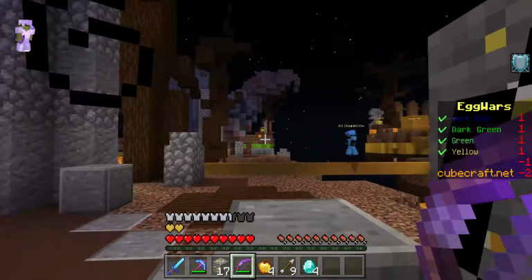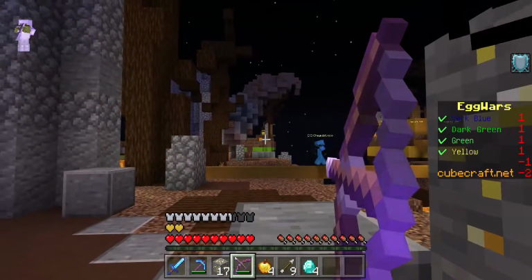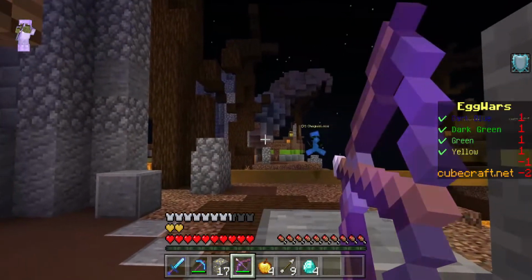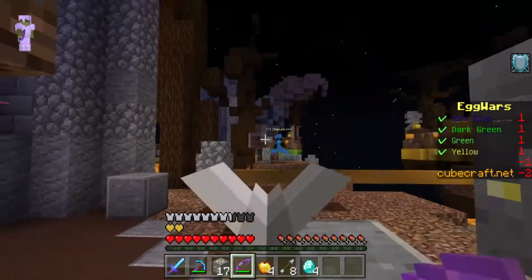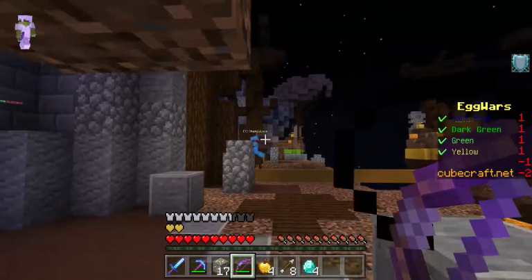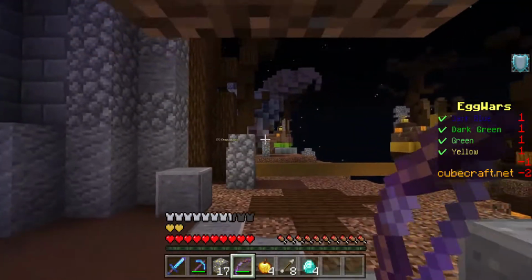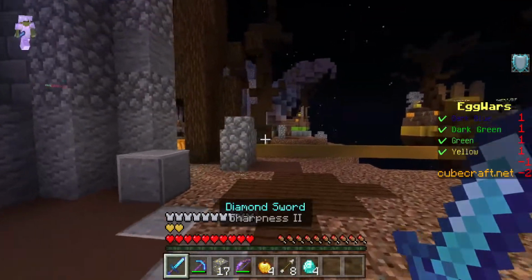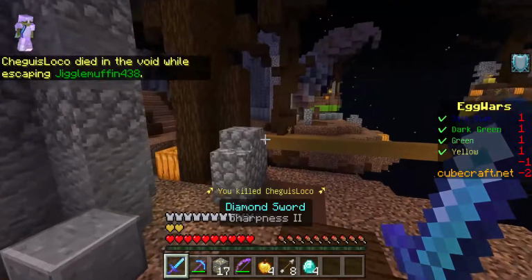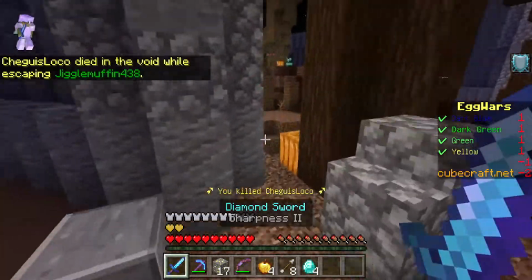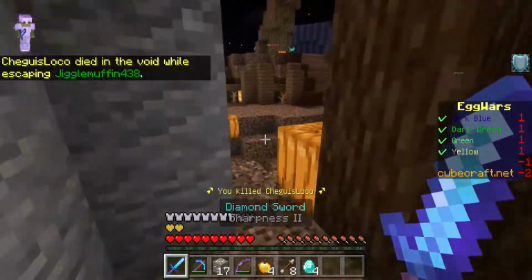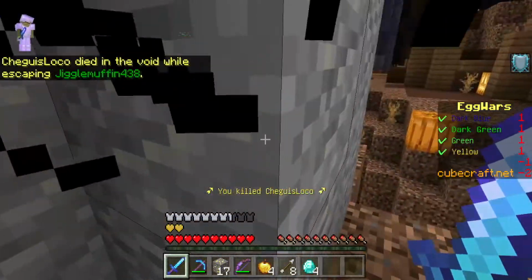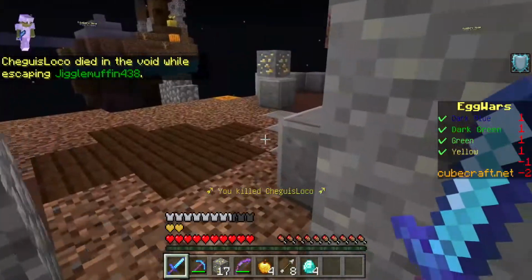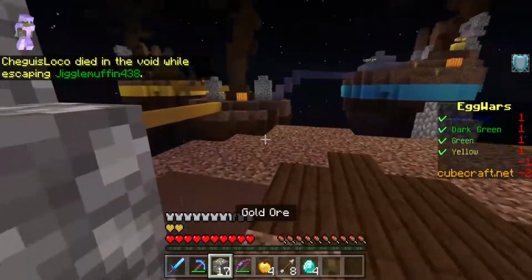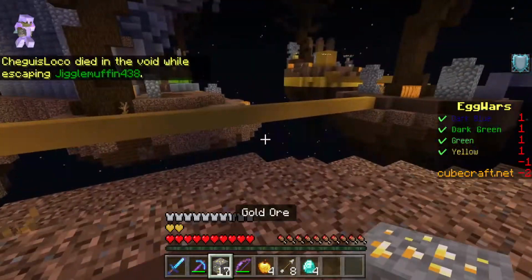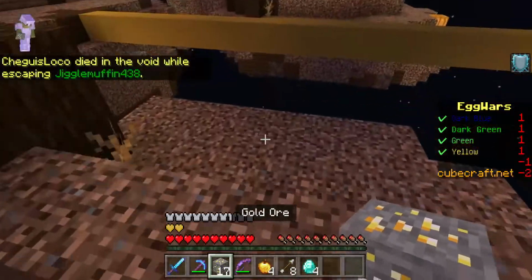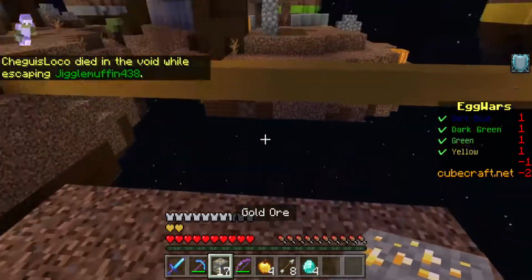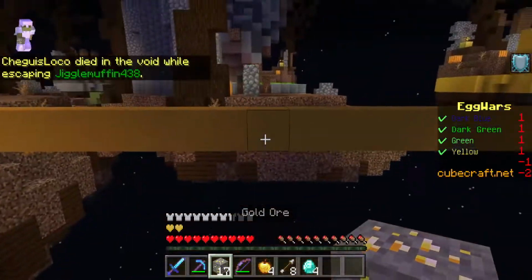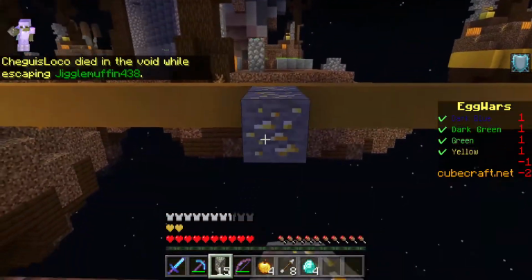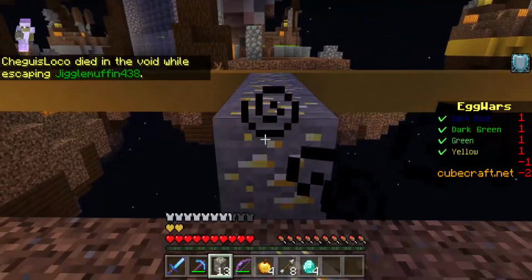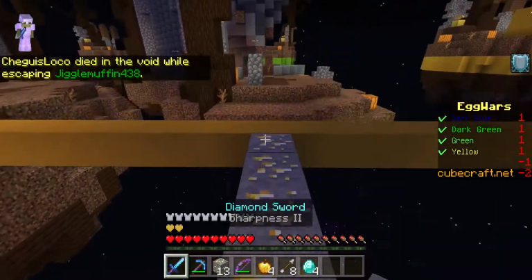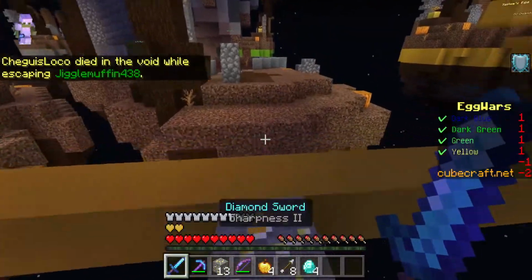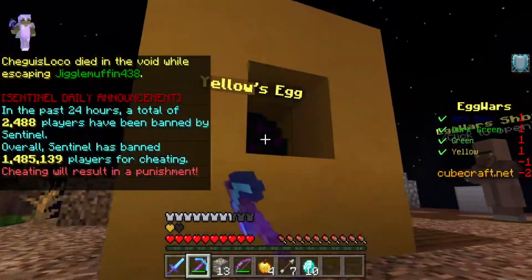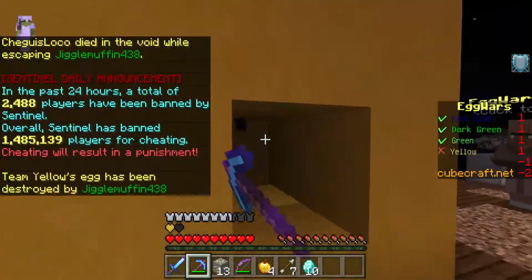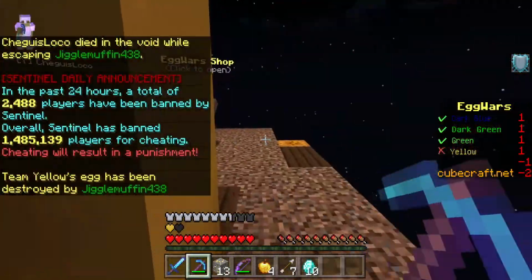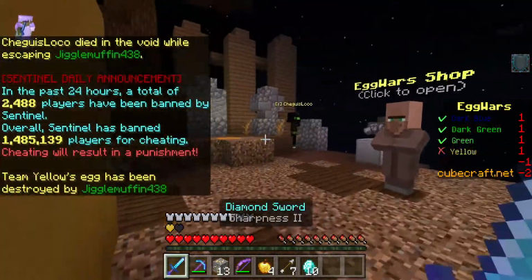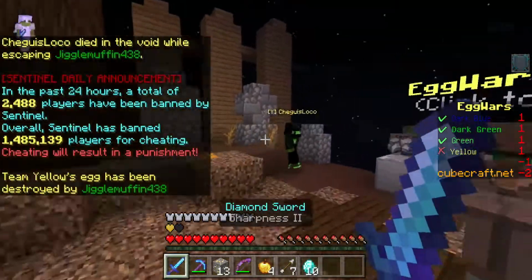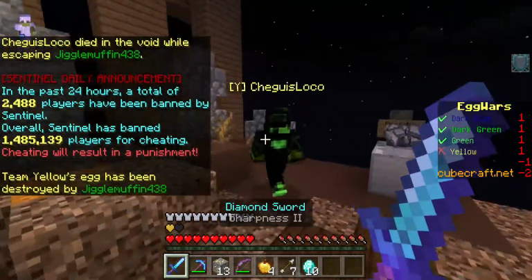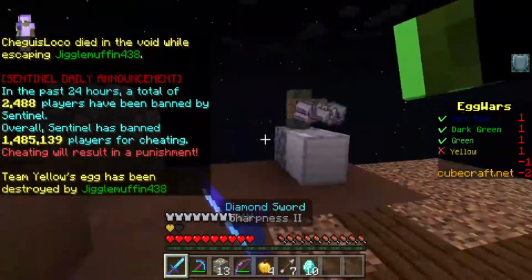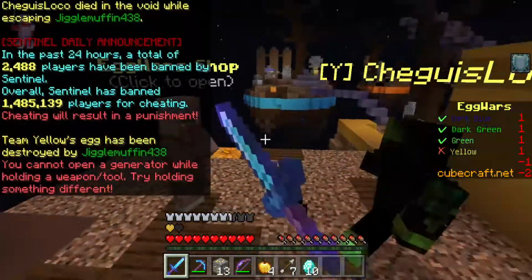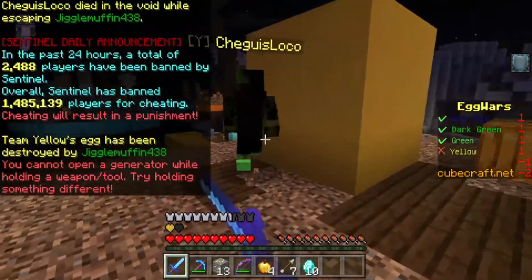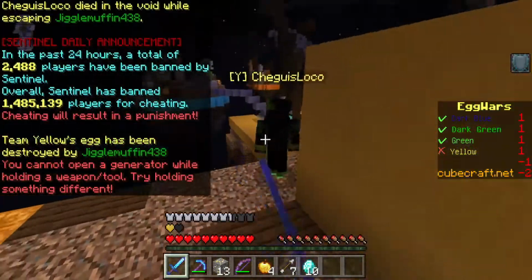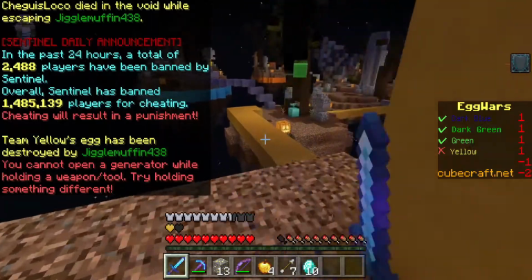Someone in half diamond decided to walk by. Not going to specify what happened, but he lost that half diamond. He tries to defend his egg — it doesn't work, but he does get away.